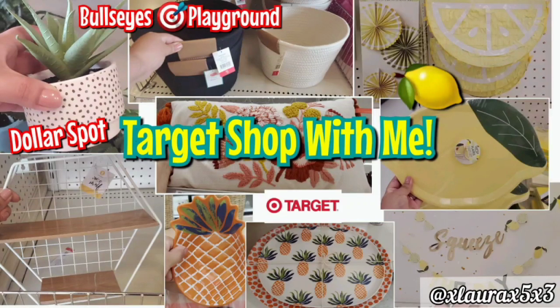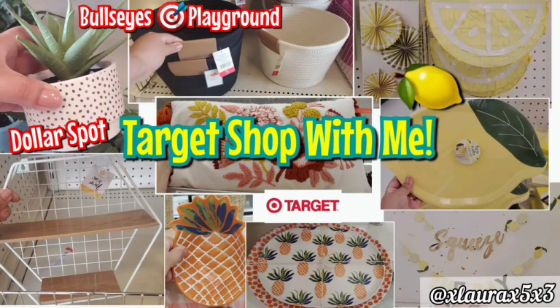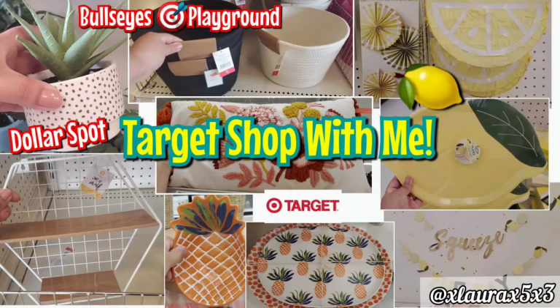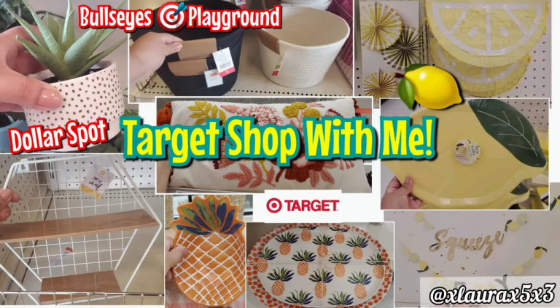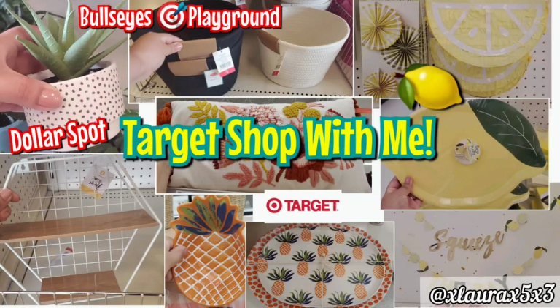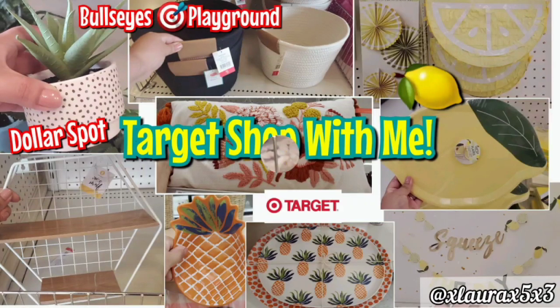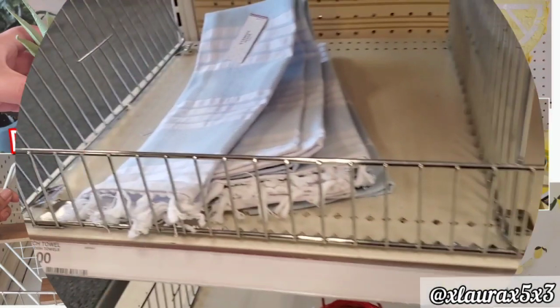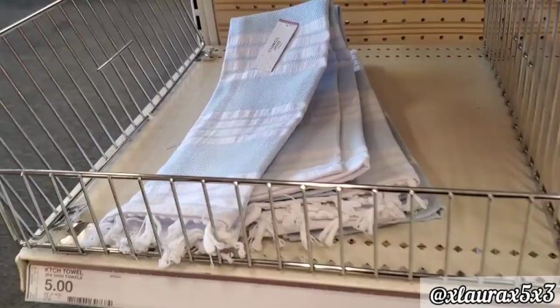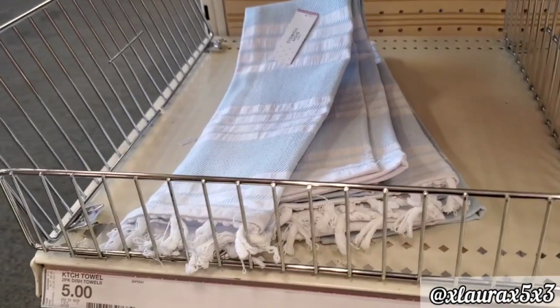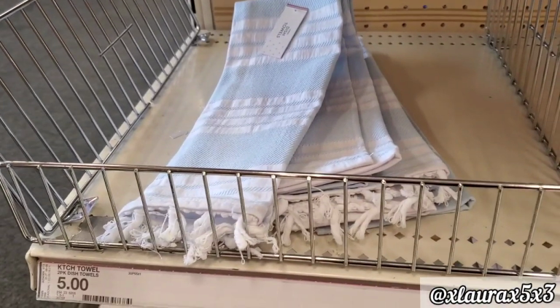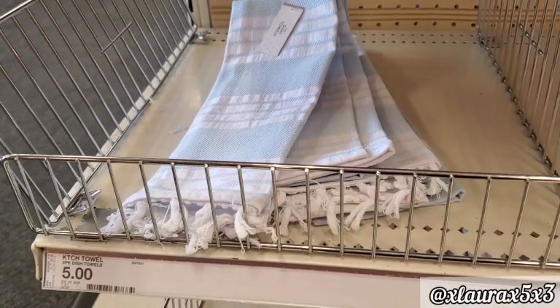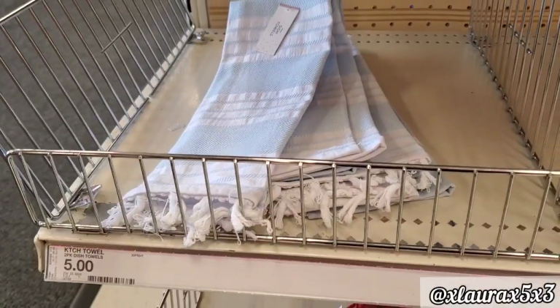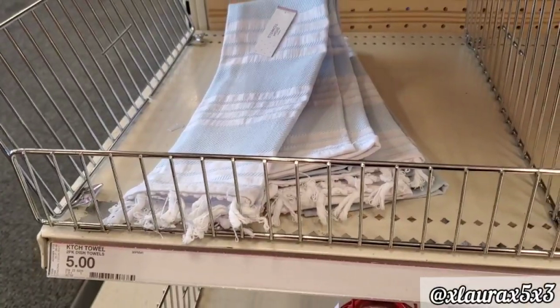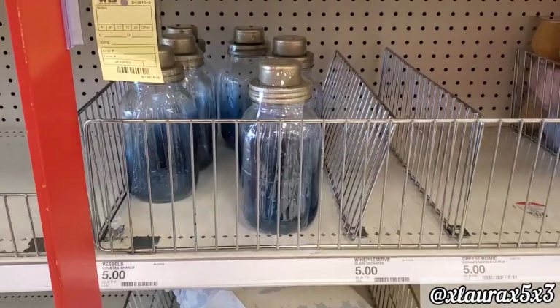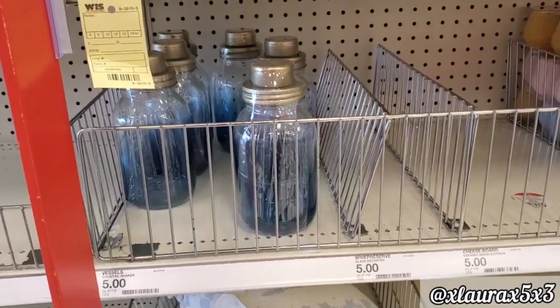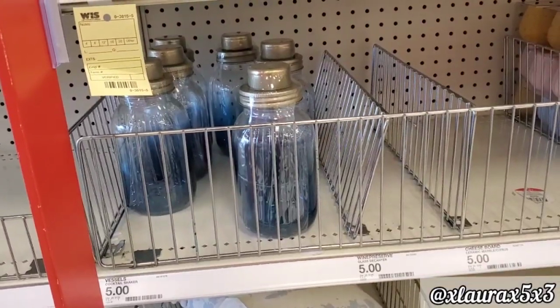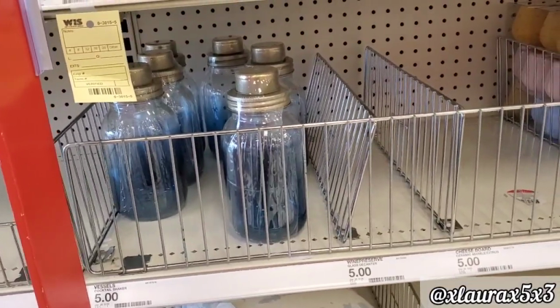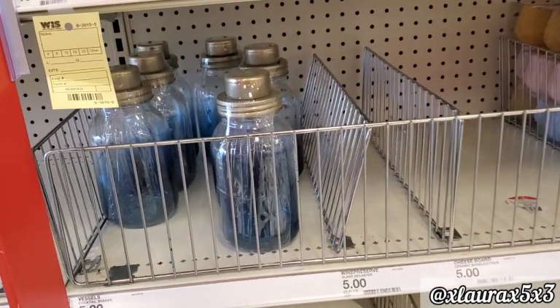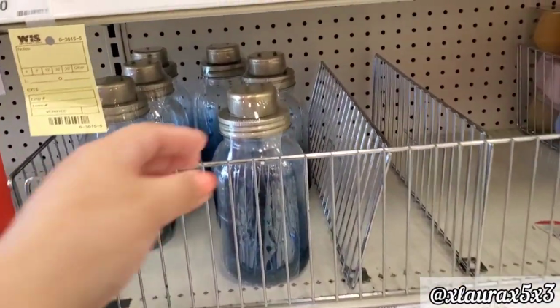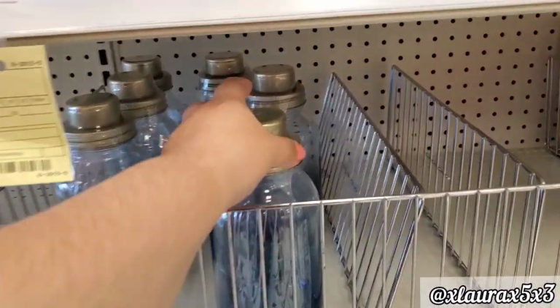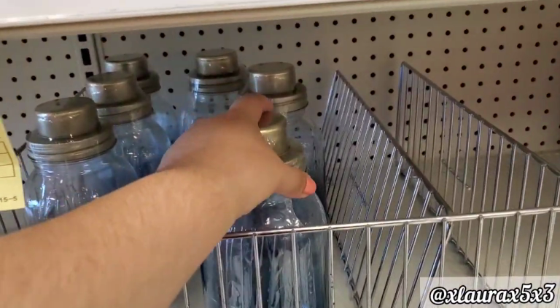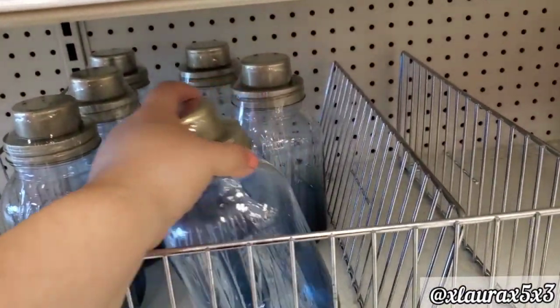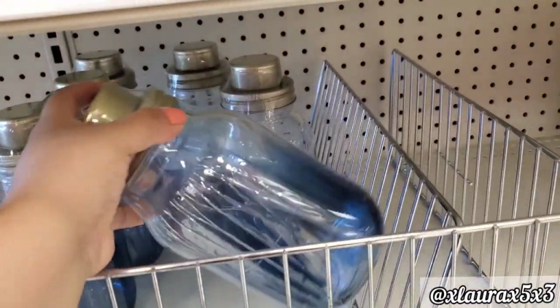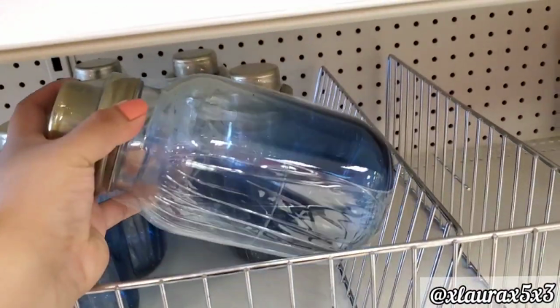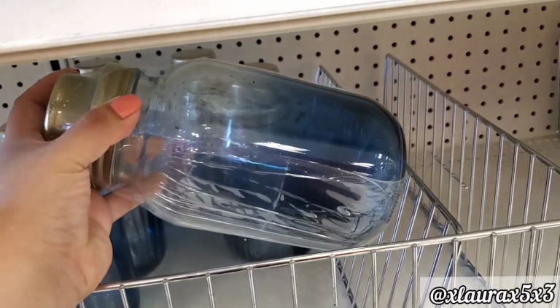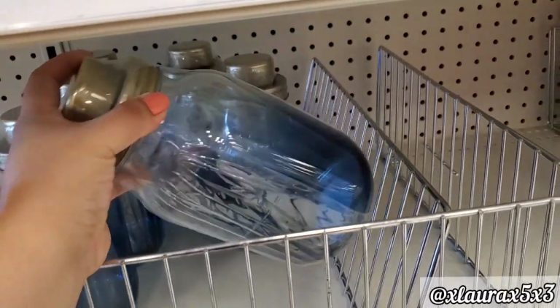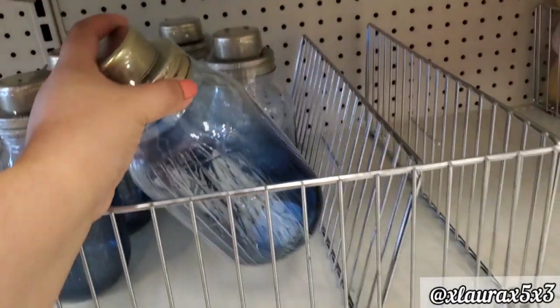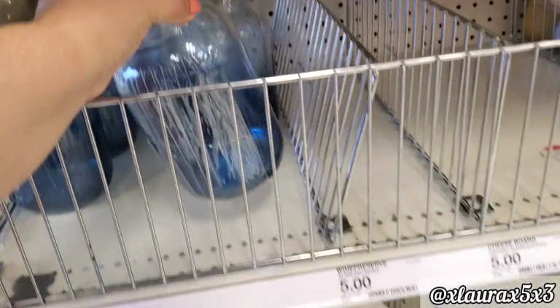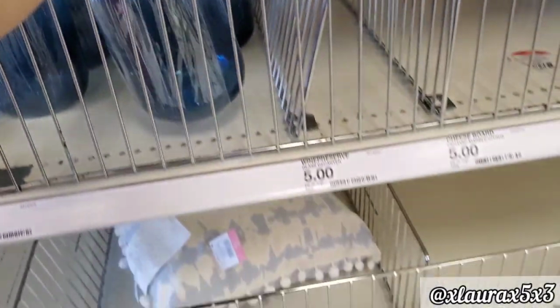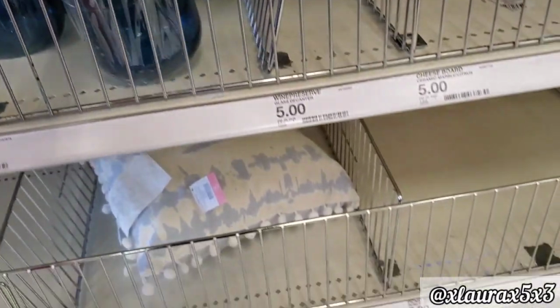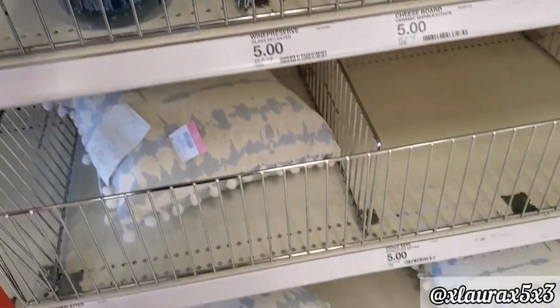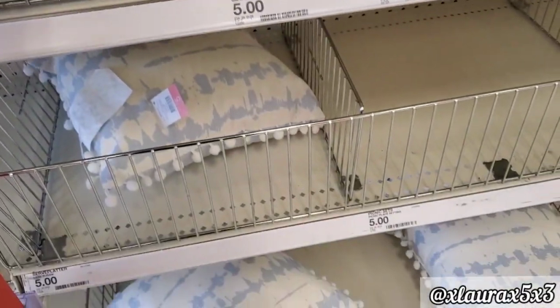I found lots of cute items. As always, we will start here at the Dollar Spot, Bullseye's Playground. These bottles had a beautiful shade of blue. Those are priced at $5.